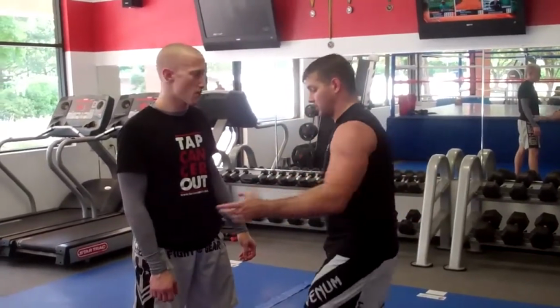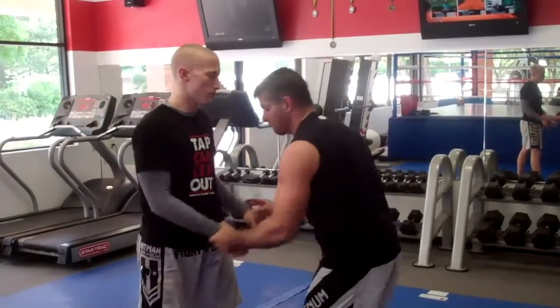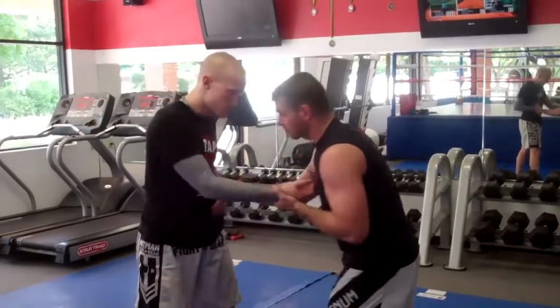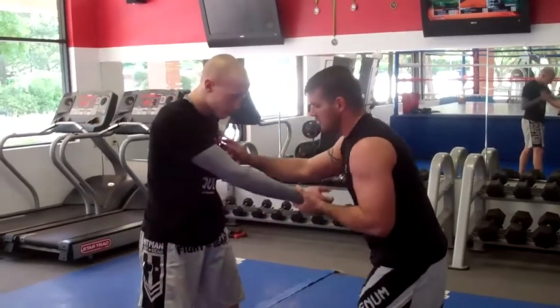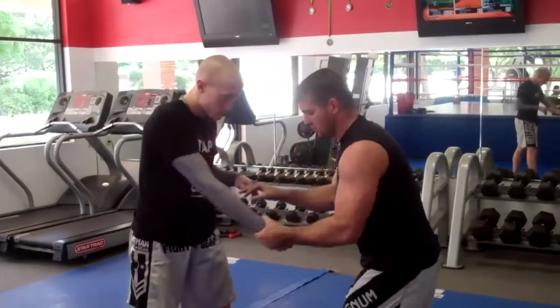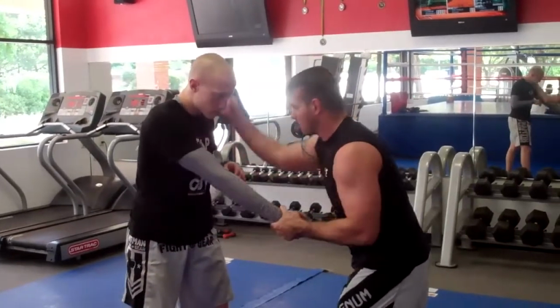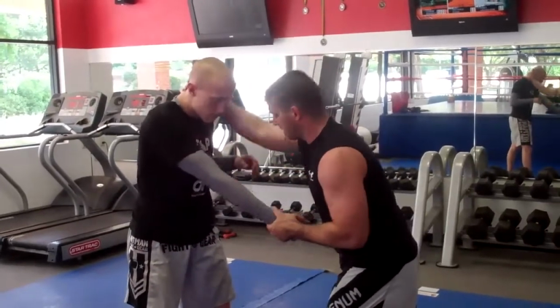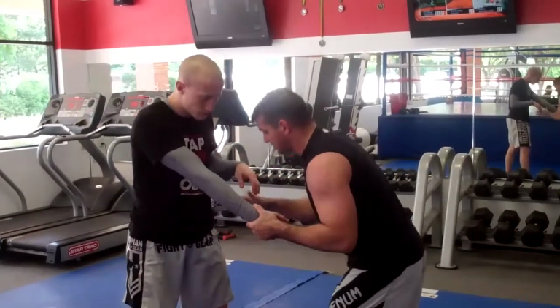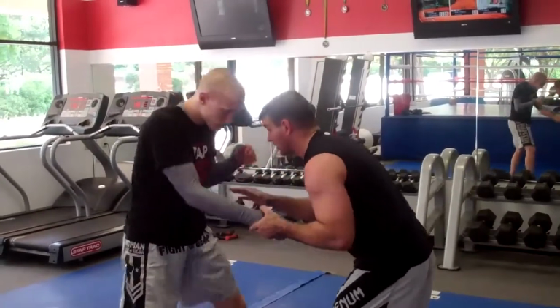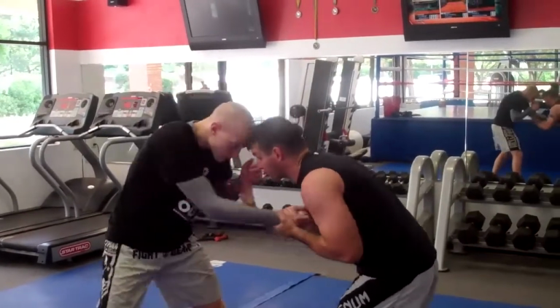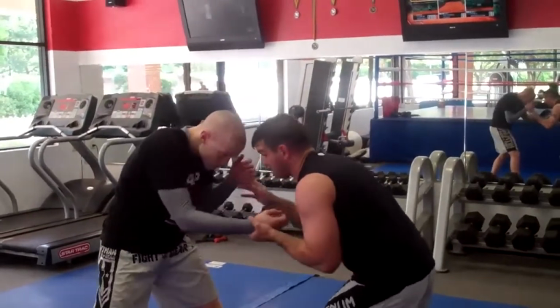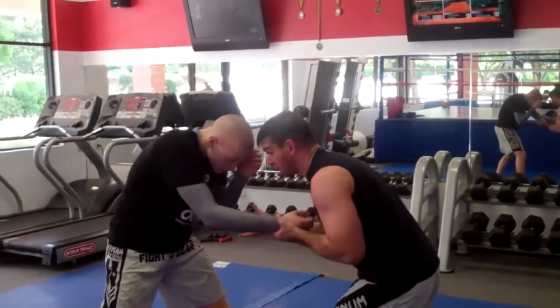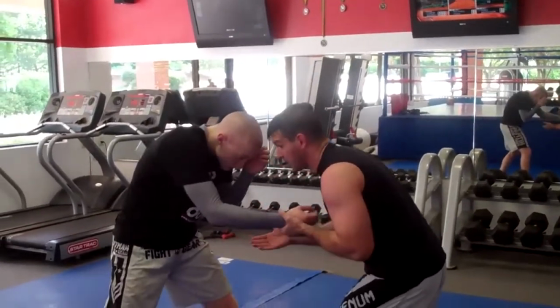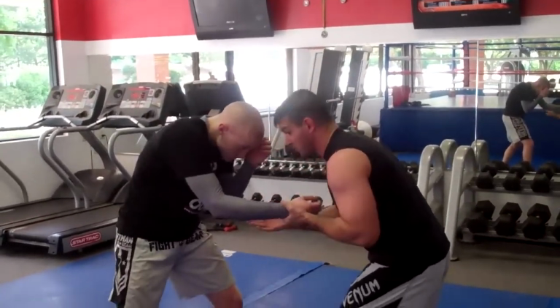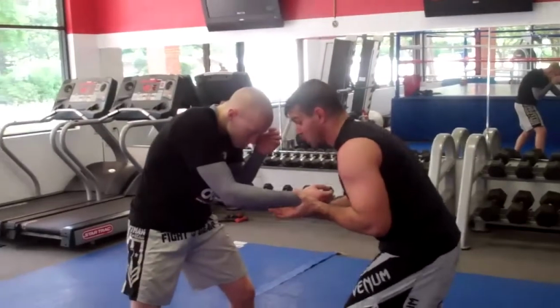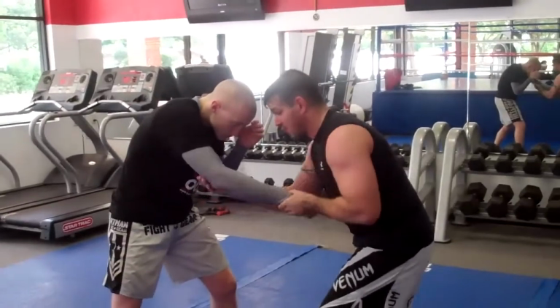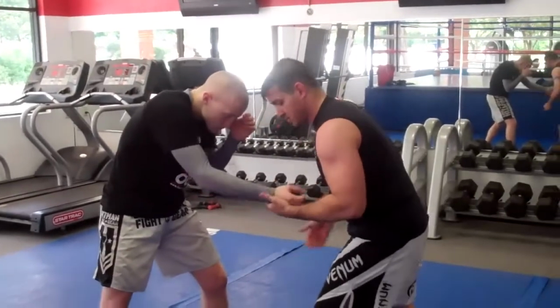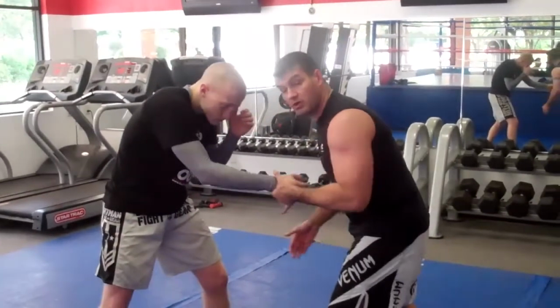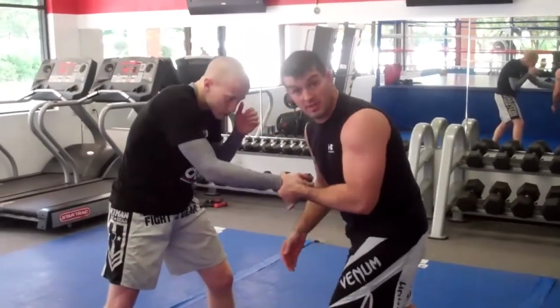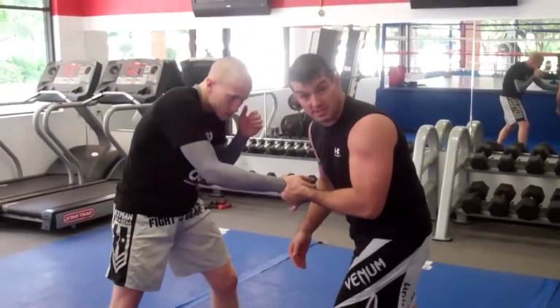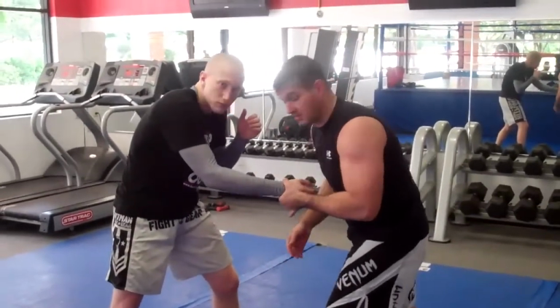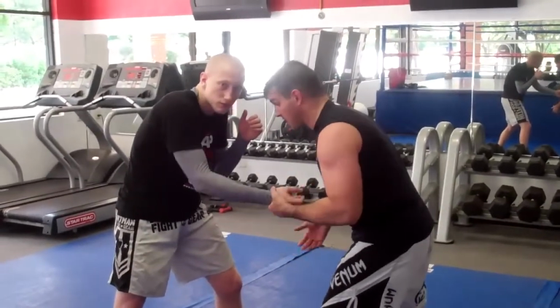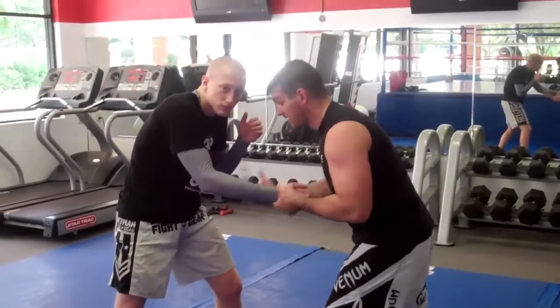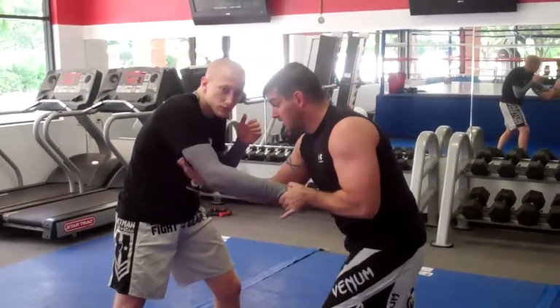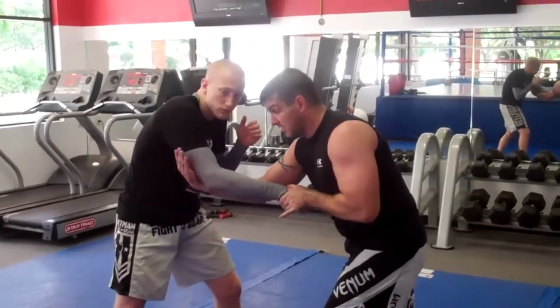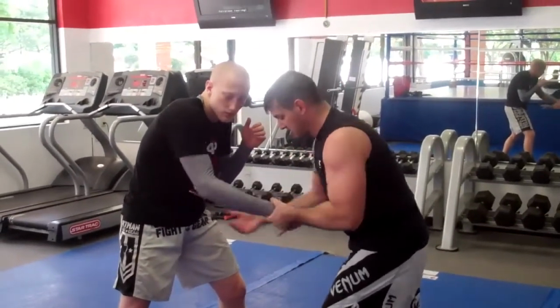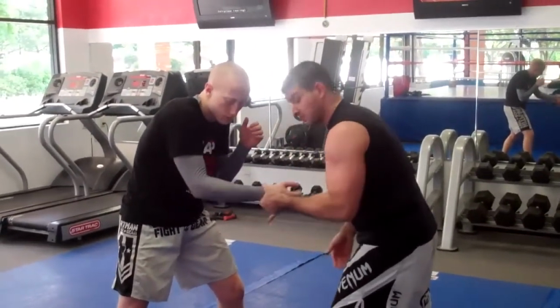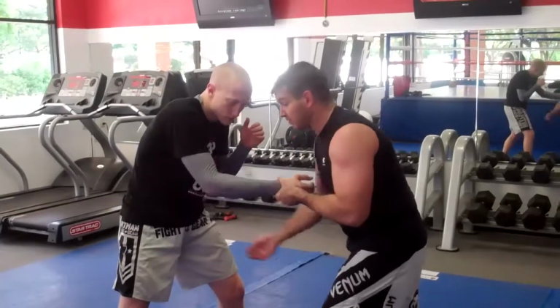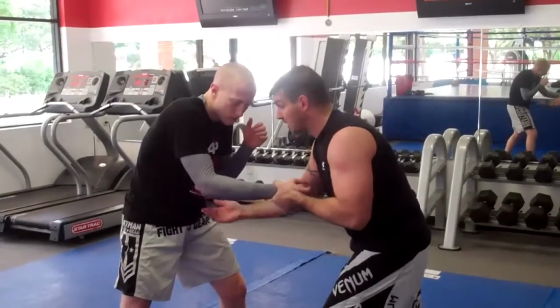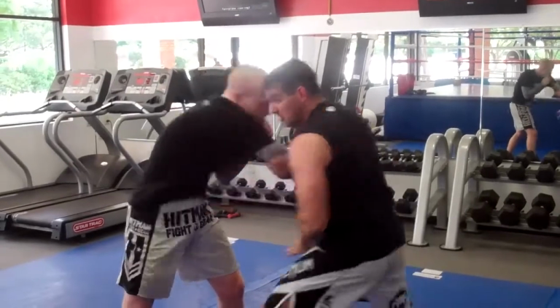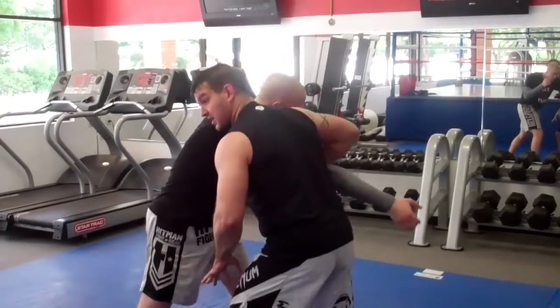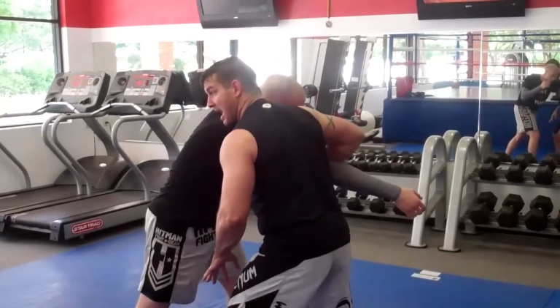We're going to do an arm drag — you should lower your level, you're in there, right for the wrist. You're going to do your typical collegiate wrestling arm drag: taking the tricep, taking the wrist, and shucking them by.